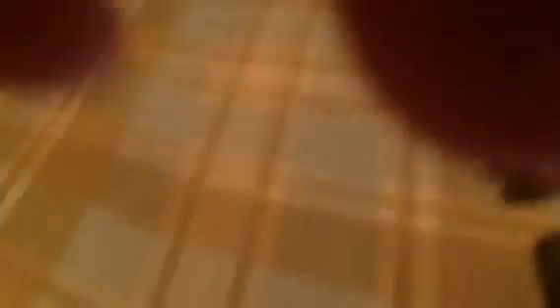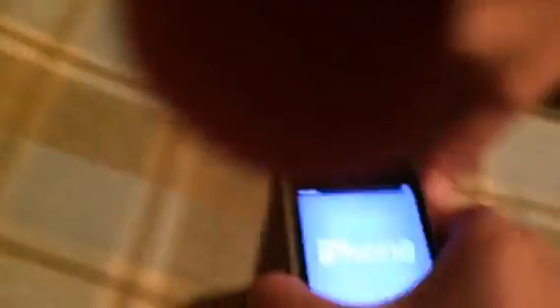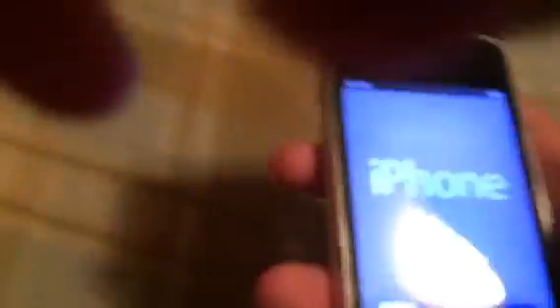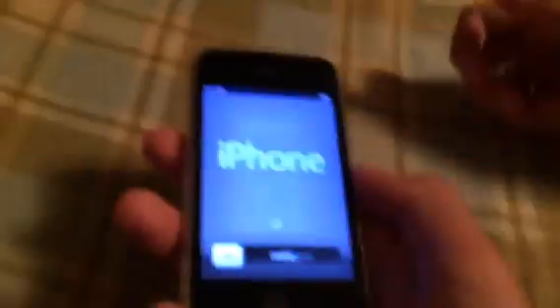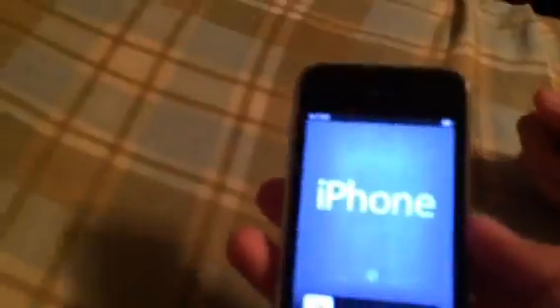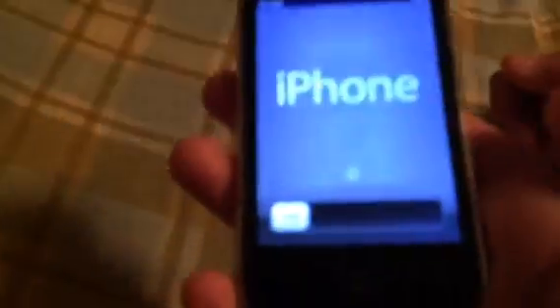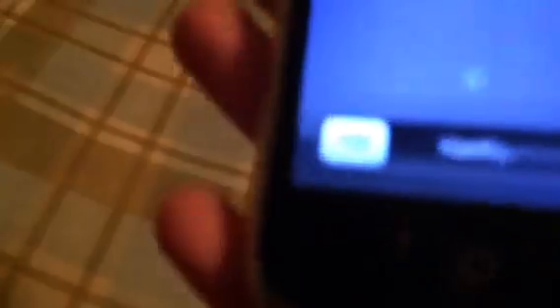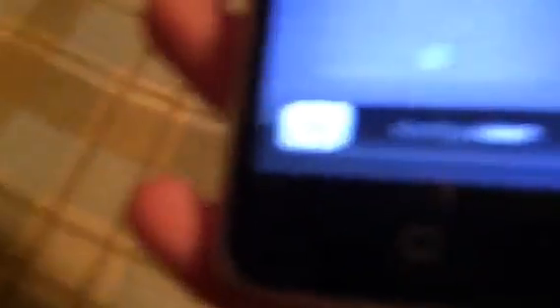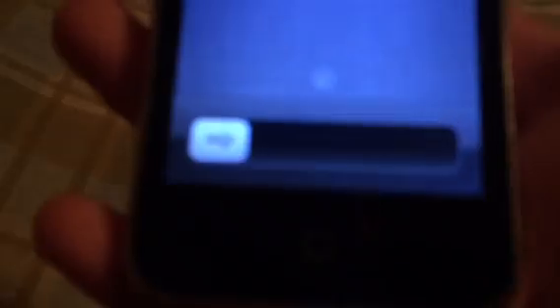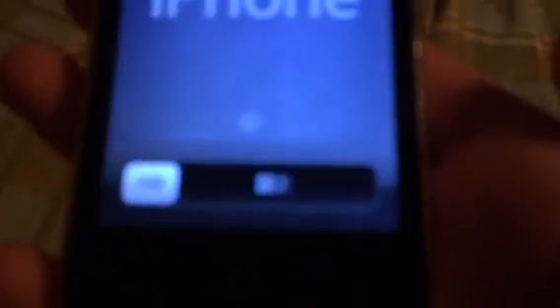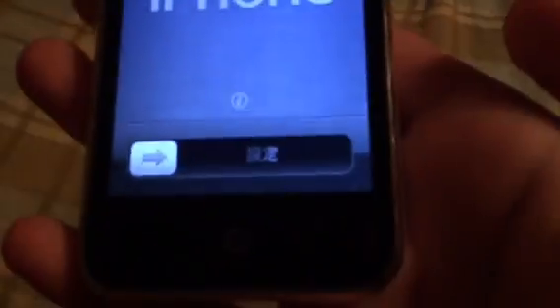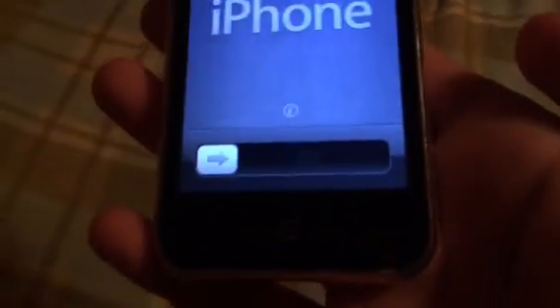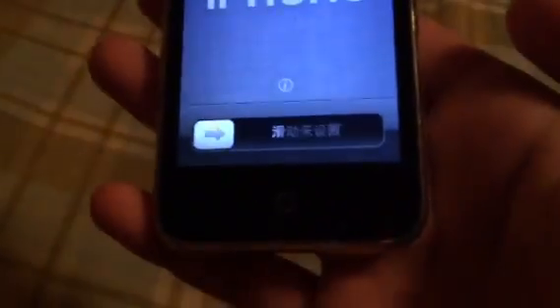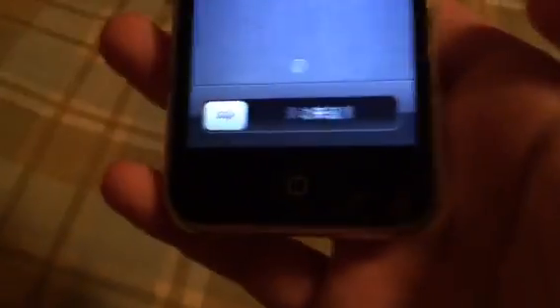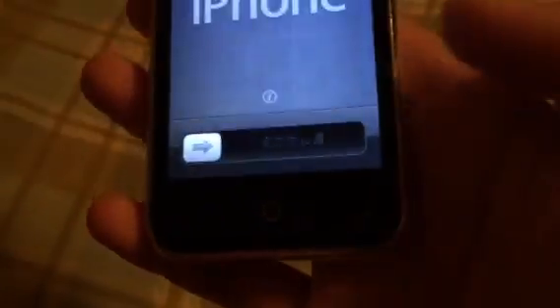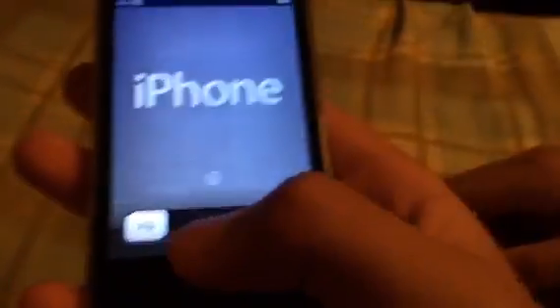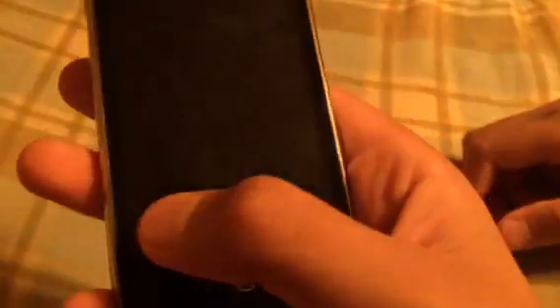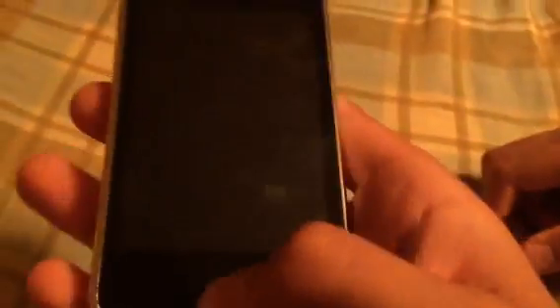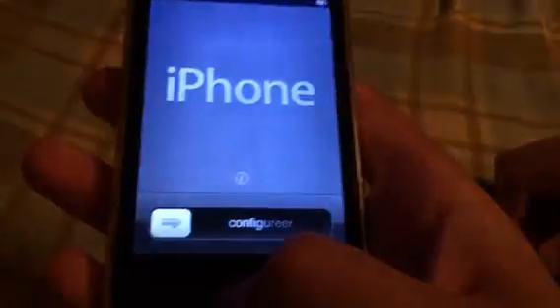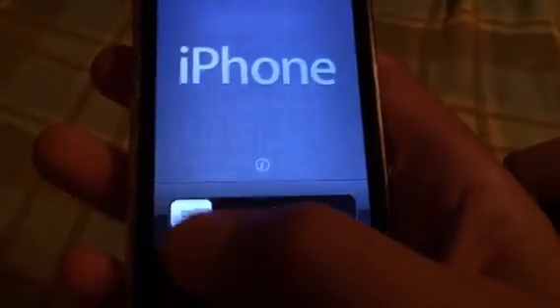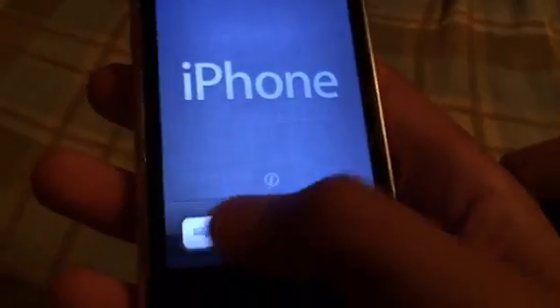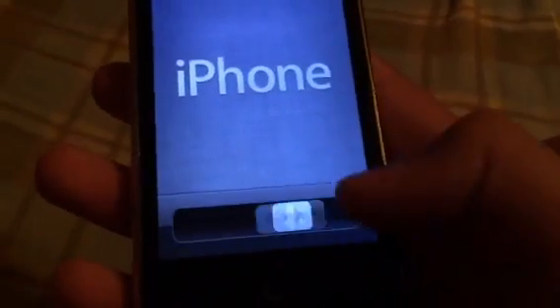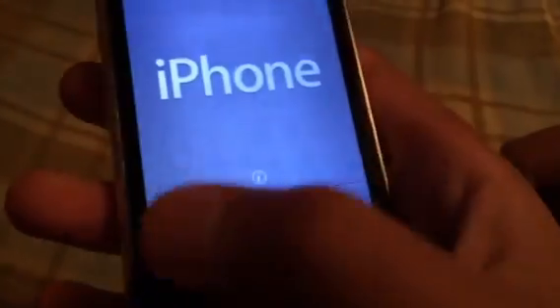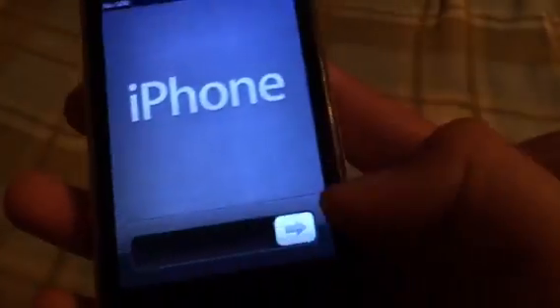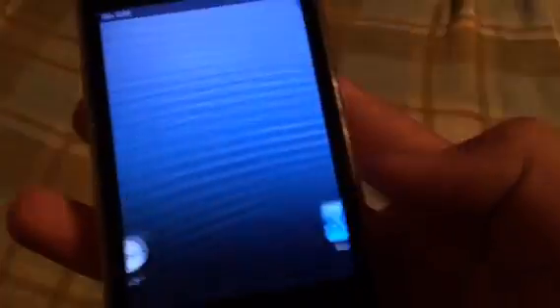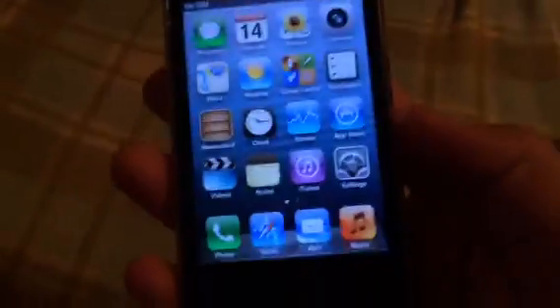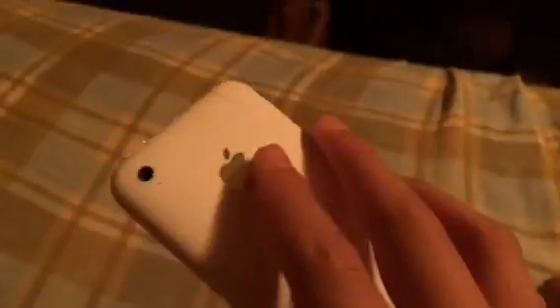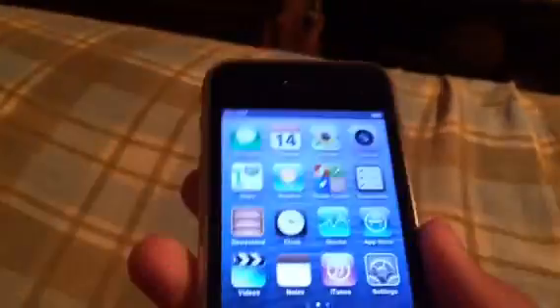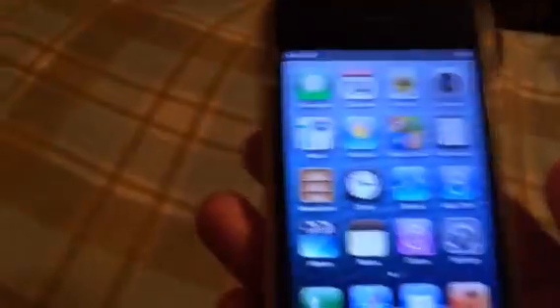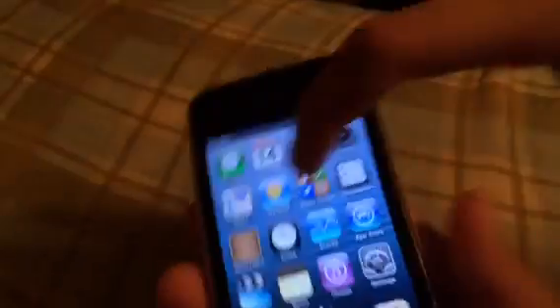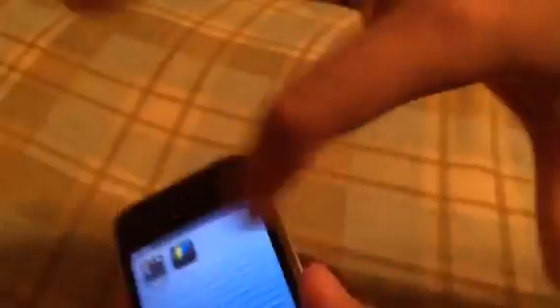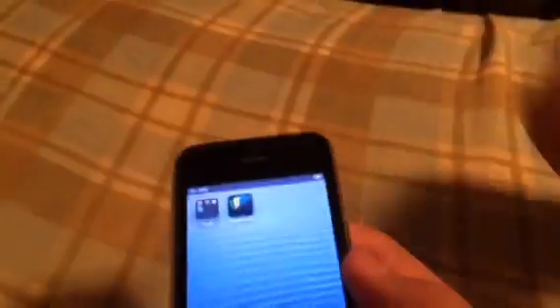So look, see how this homepage — it's still at the activation screen, the beginning, like Chinese, Japanese. But if you guys slide, it goes to the home screen. So let me show you guys how to get to the home screen.